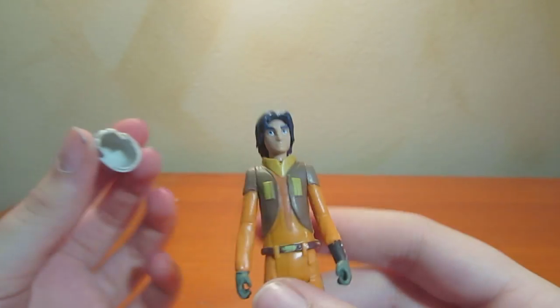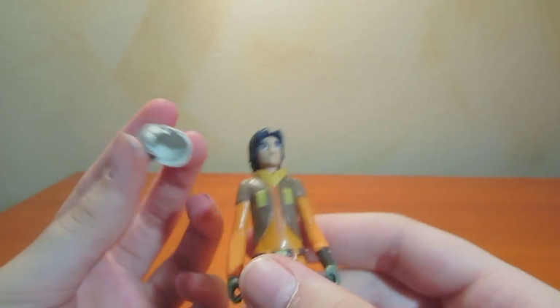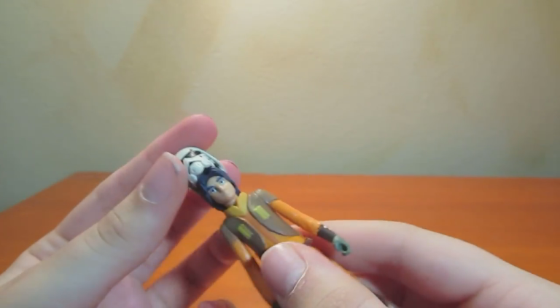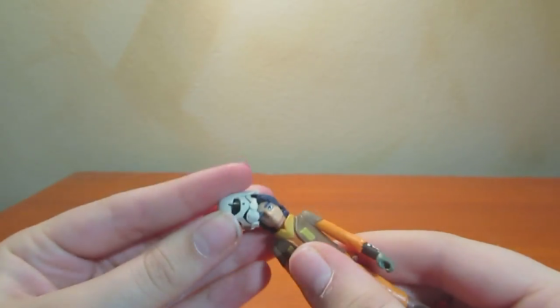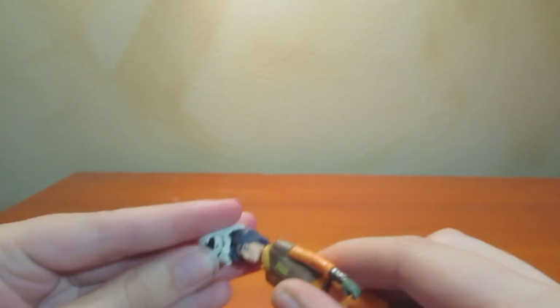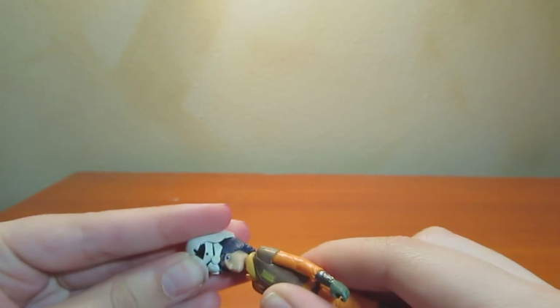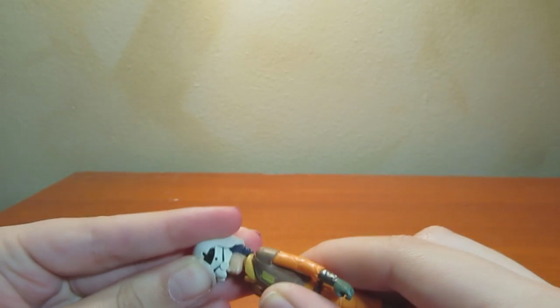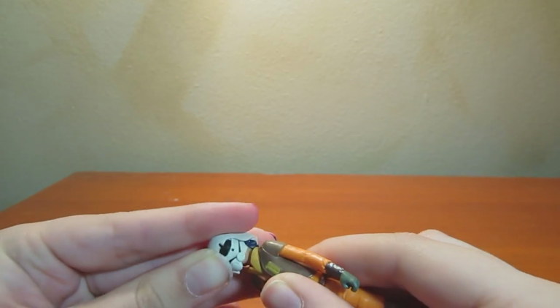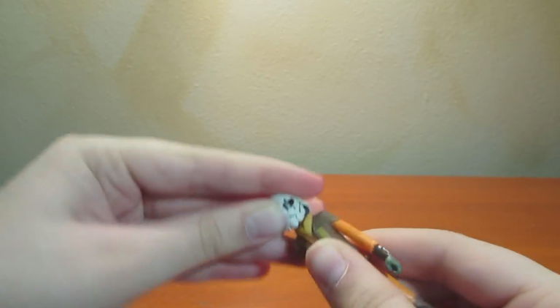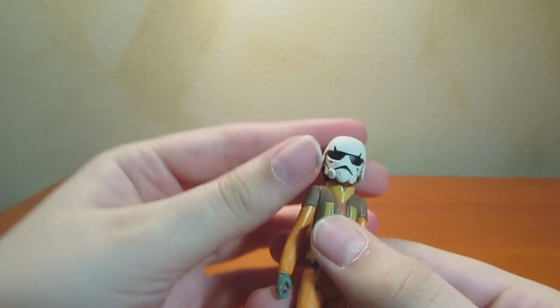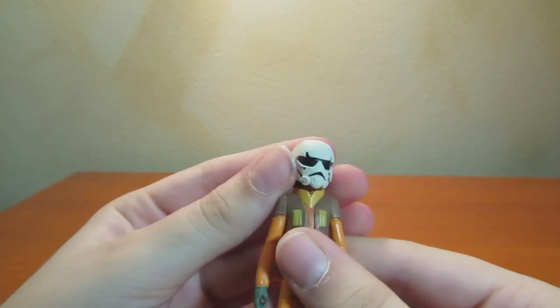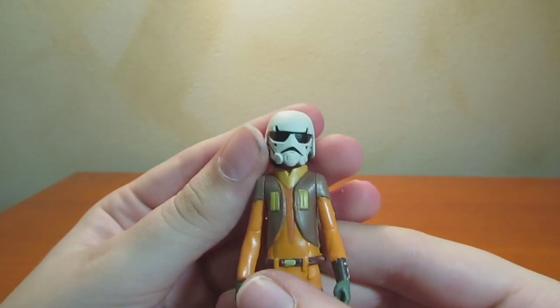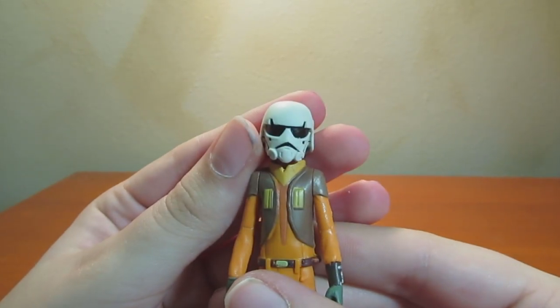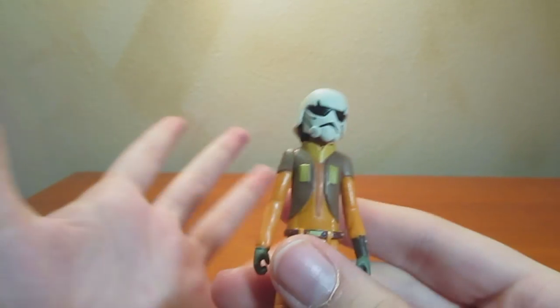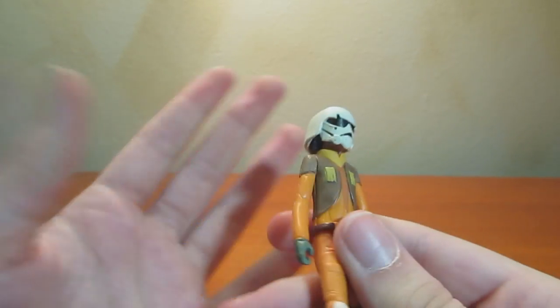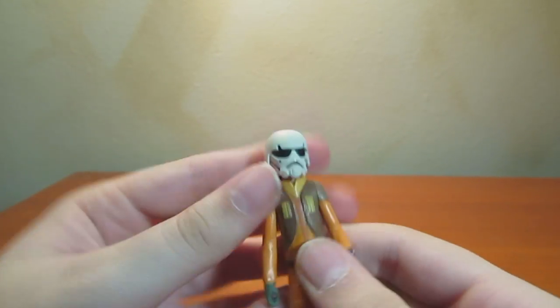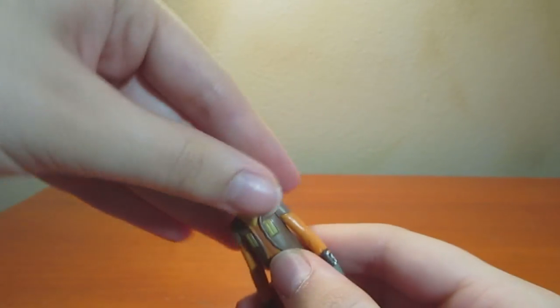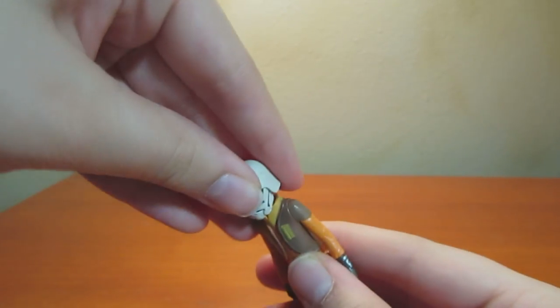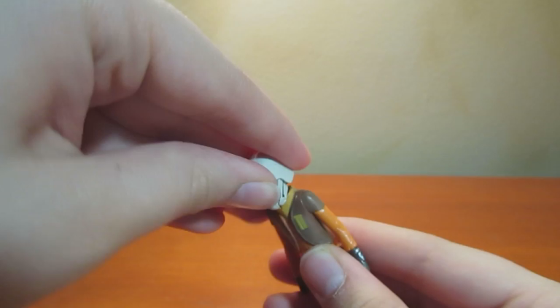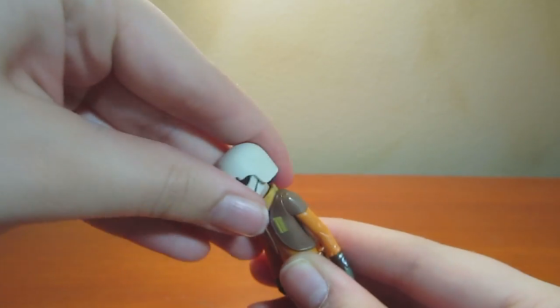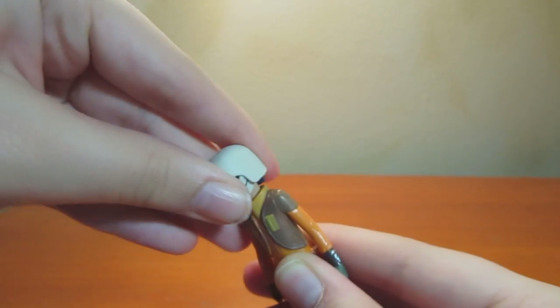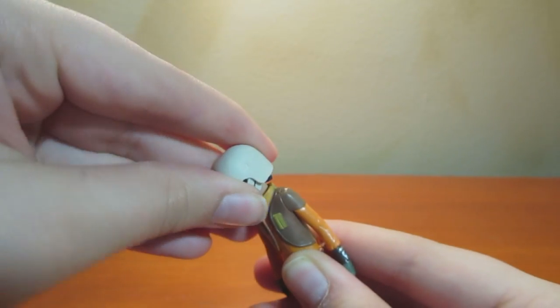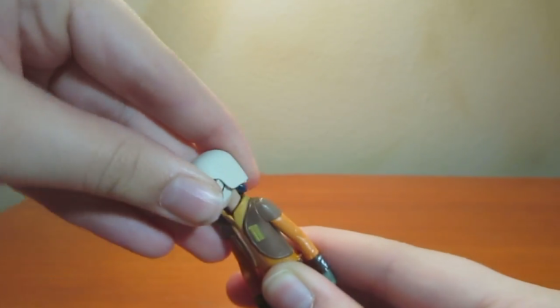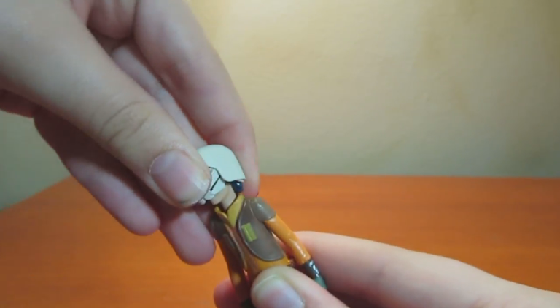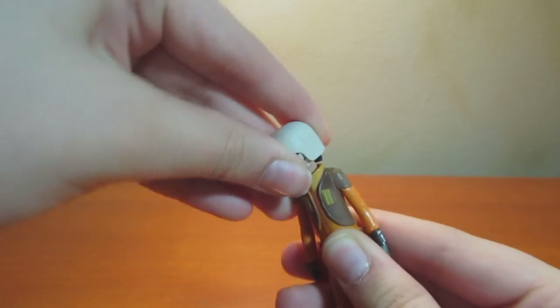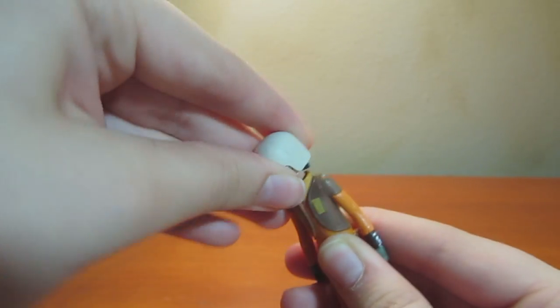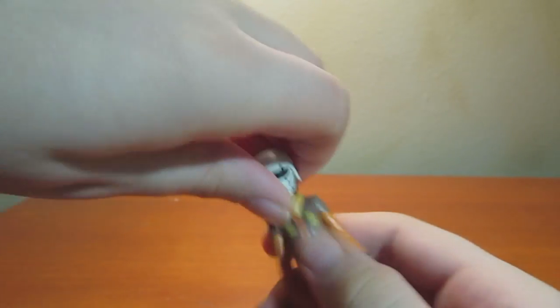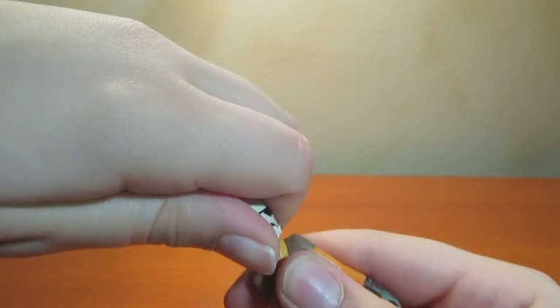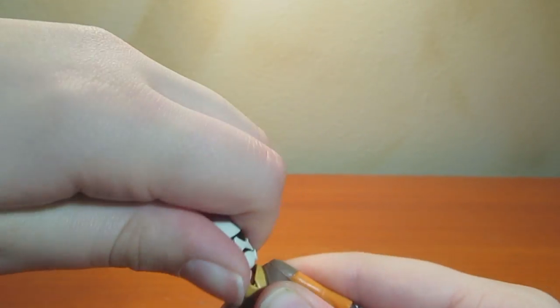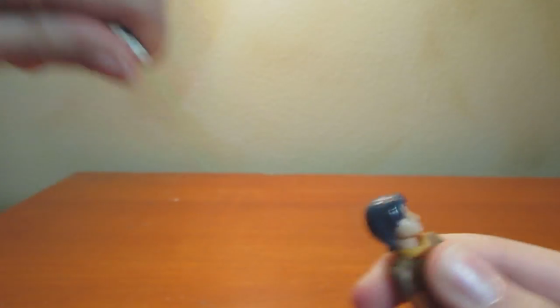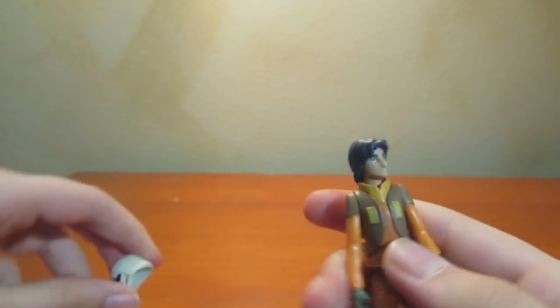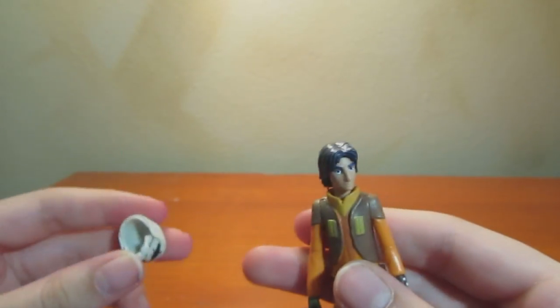His helmet actually goes on him, which is cool. I love when characters come with helmets that can come off — or go on. There we go.